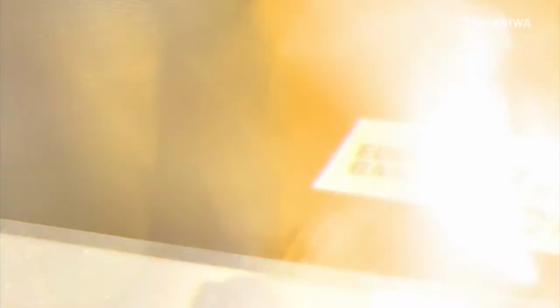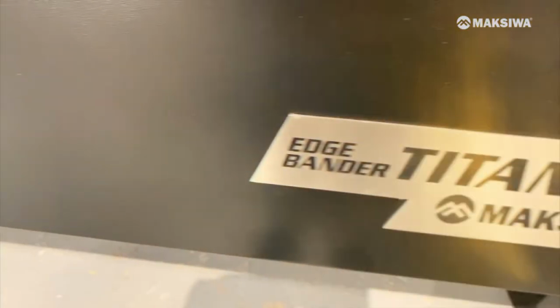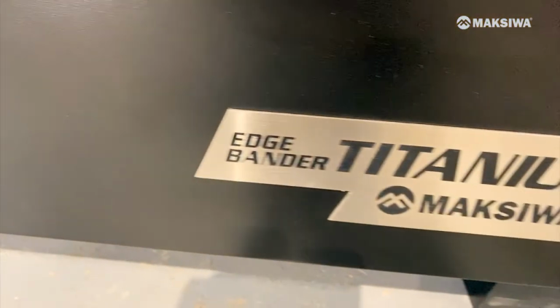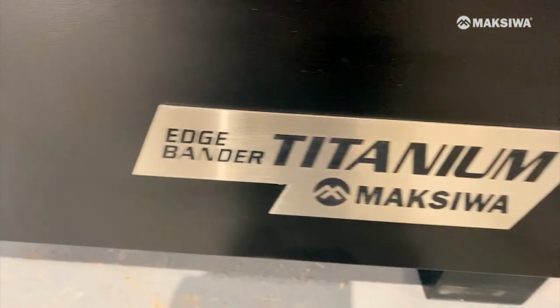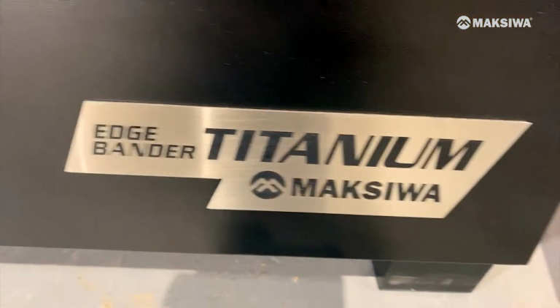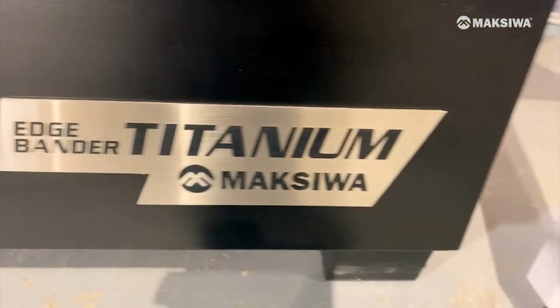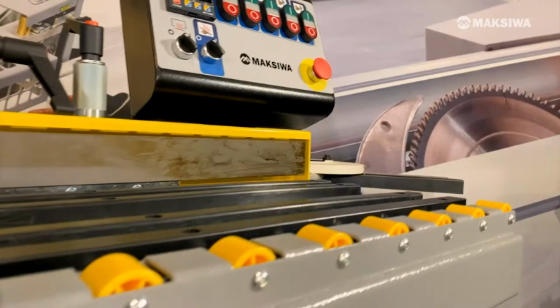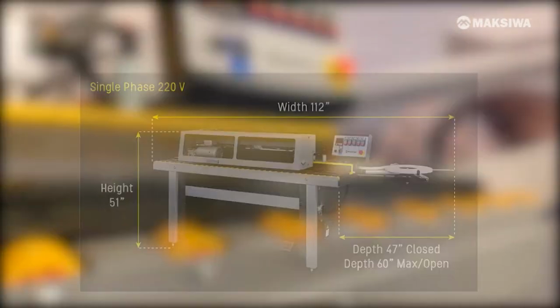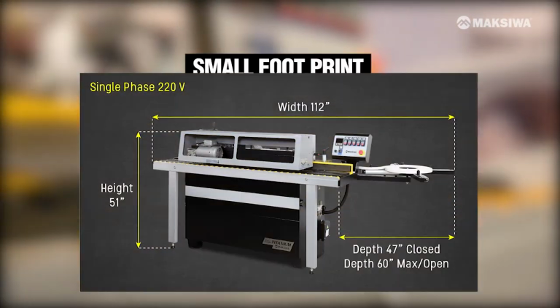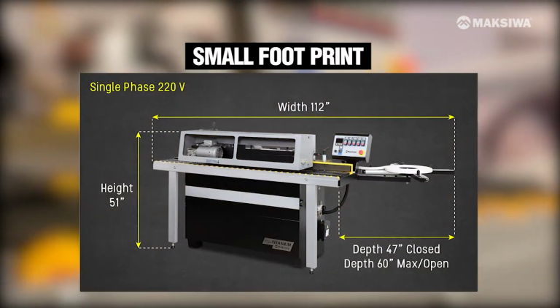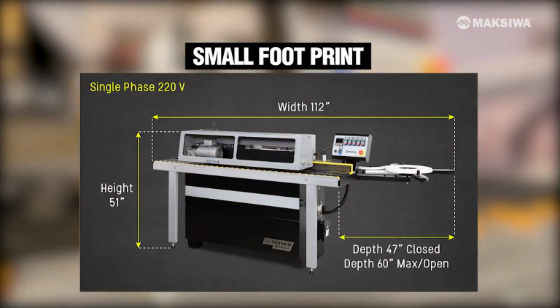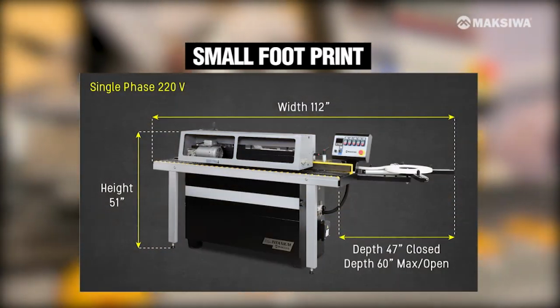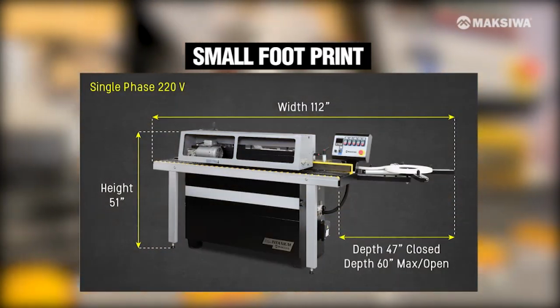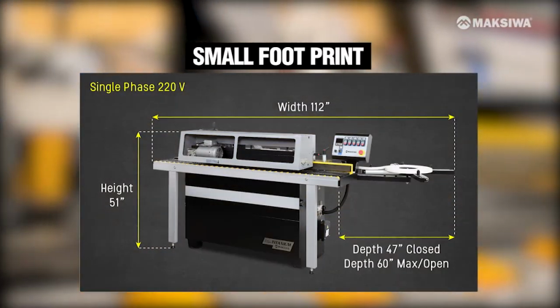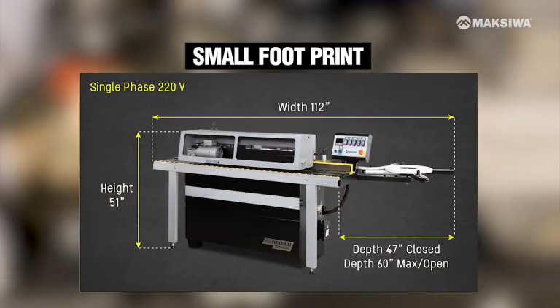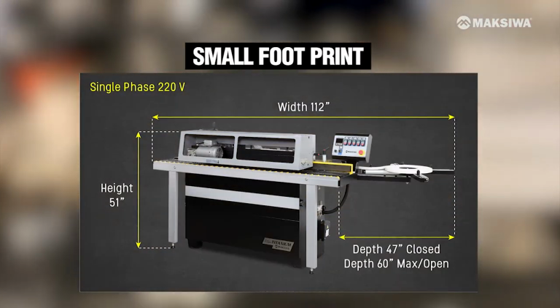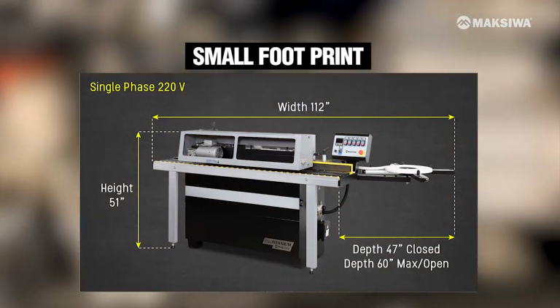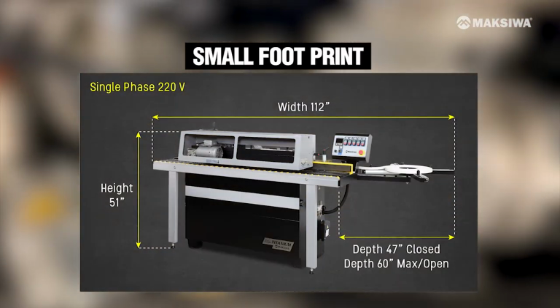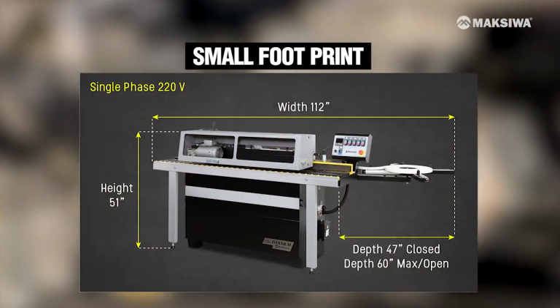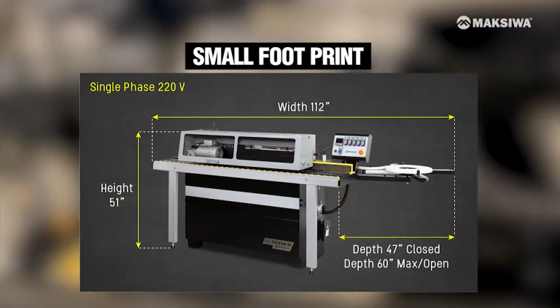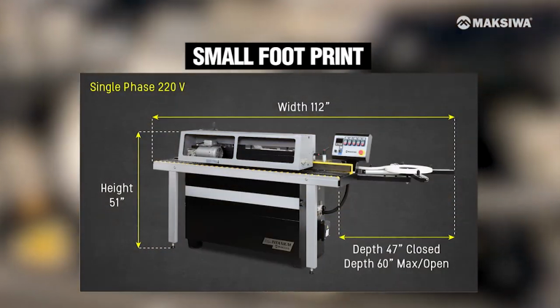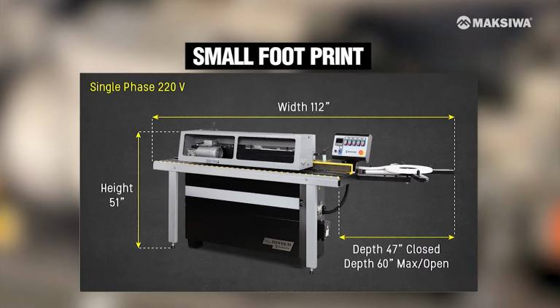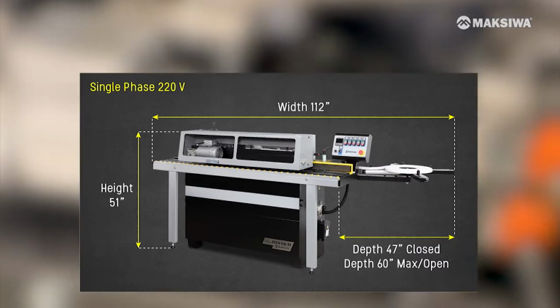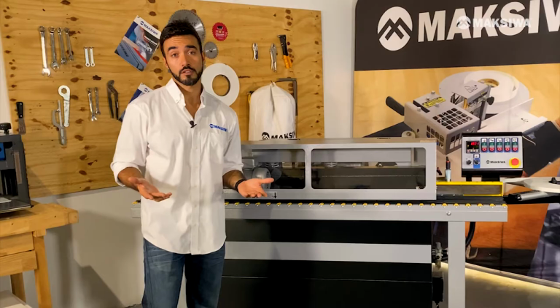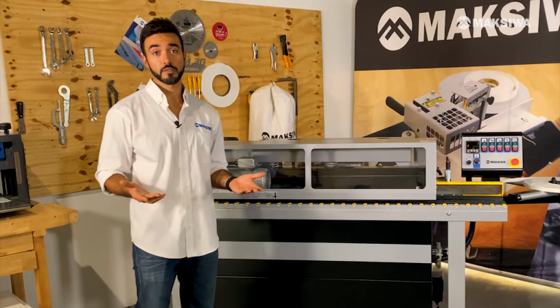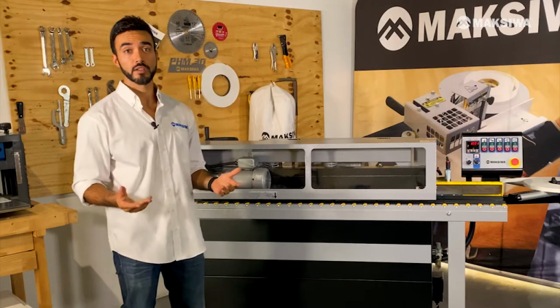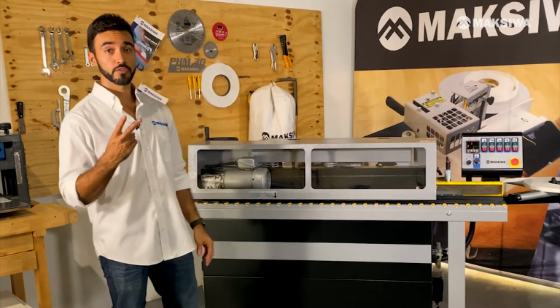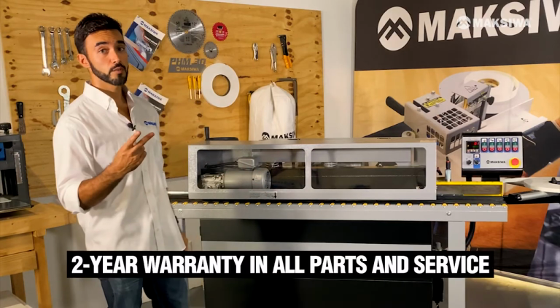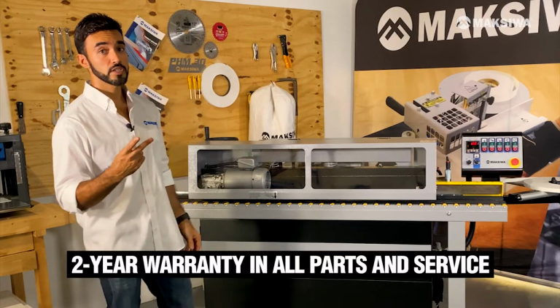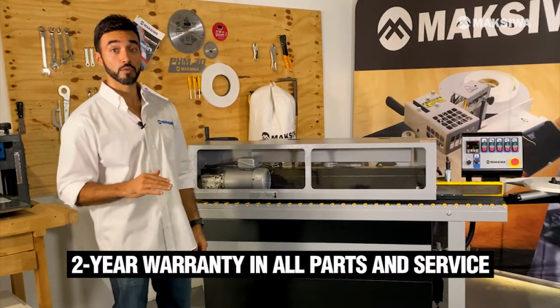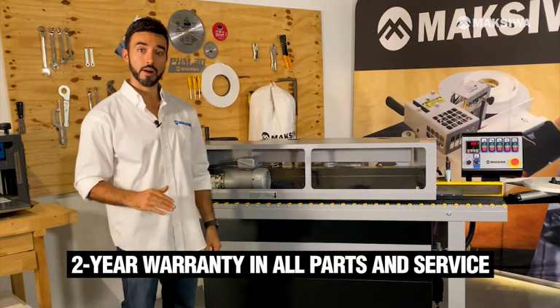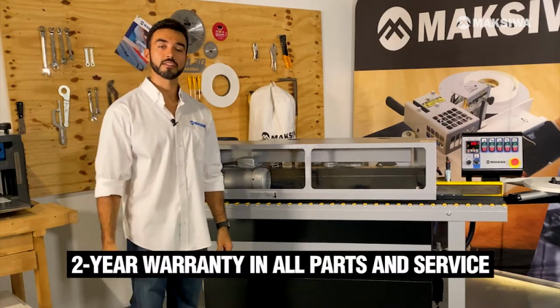I'm very impressed with Maxiwa's craftsmanship developing this incredible machine in such a small footprint. If you have limited space in a shop, this is definitely the goal. It is also worth mentioning the two-year warranty on all parts and service.